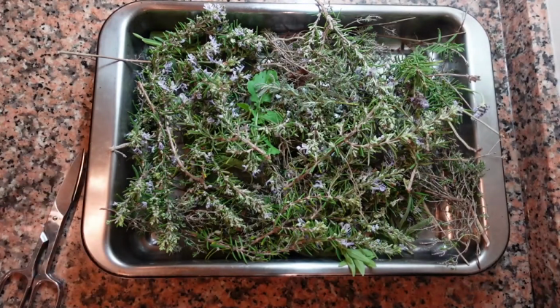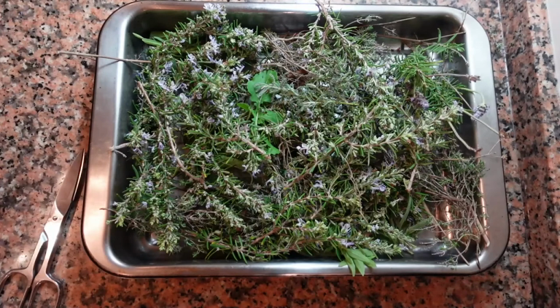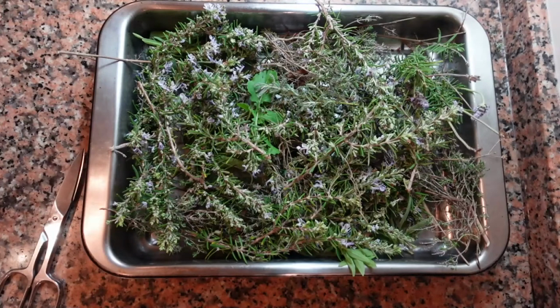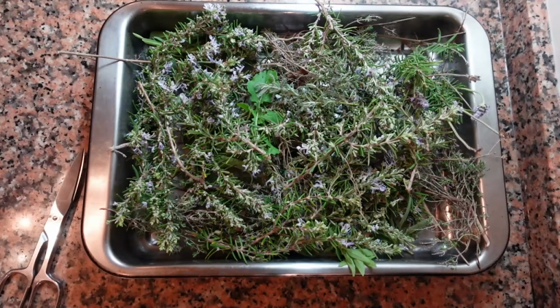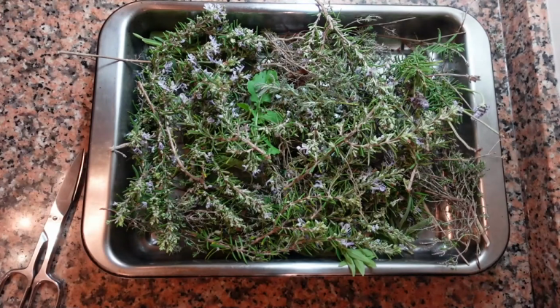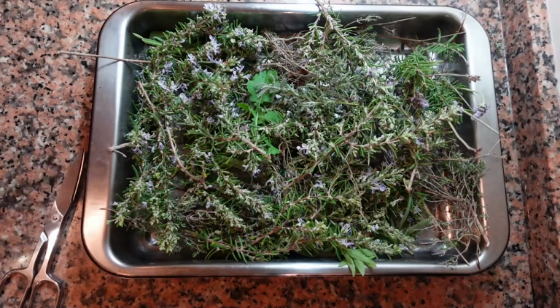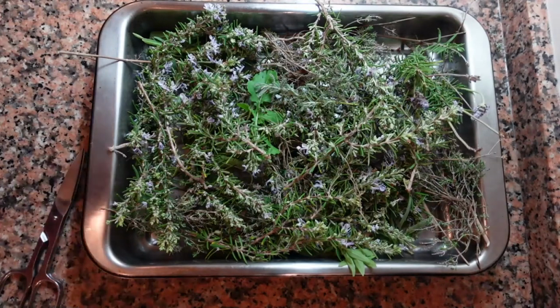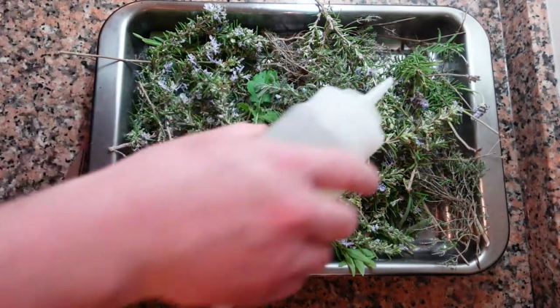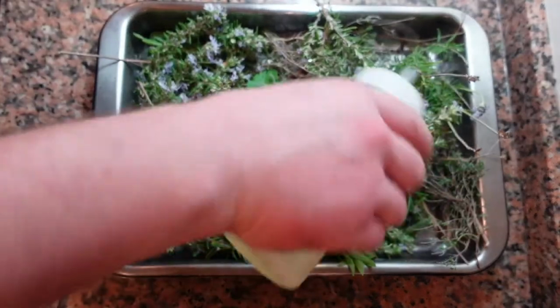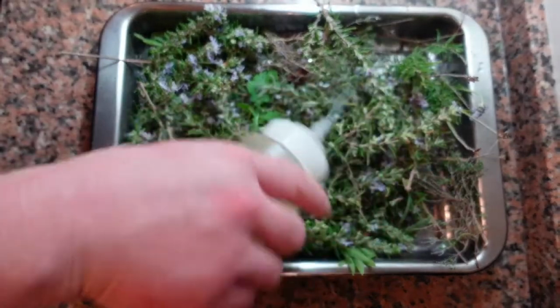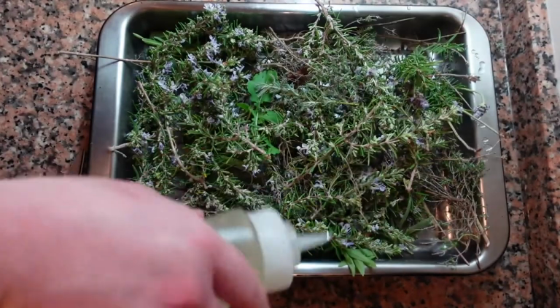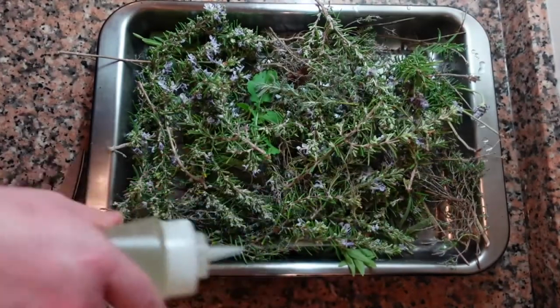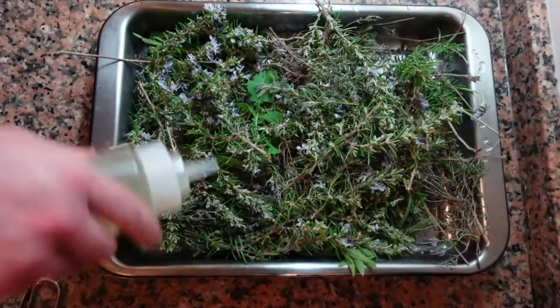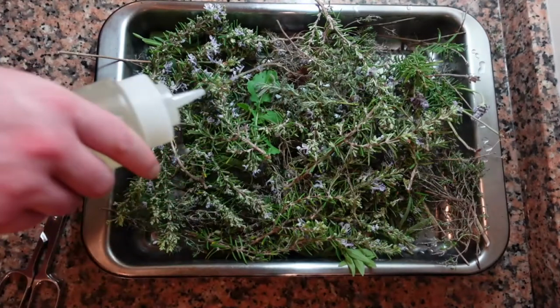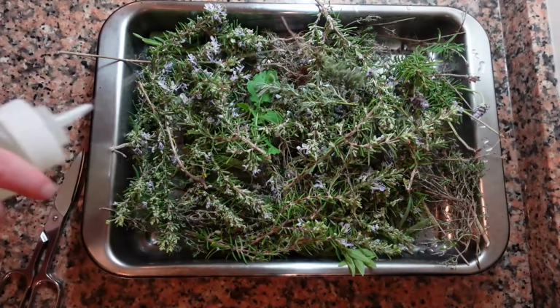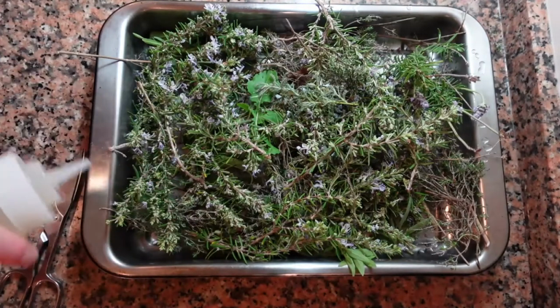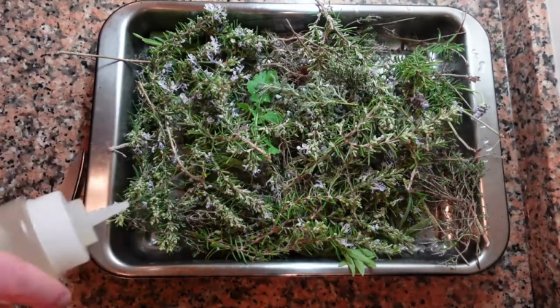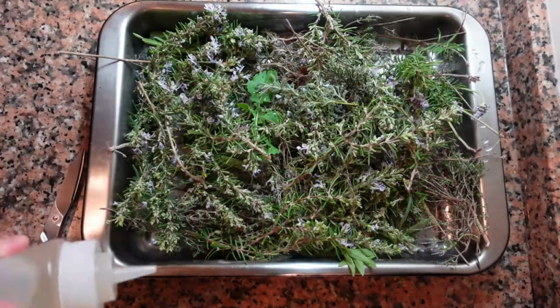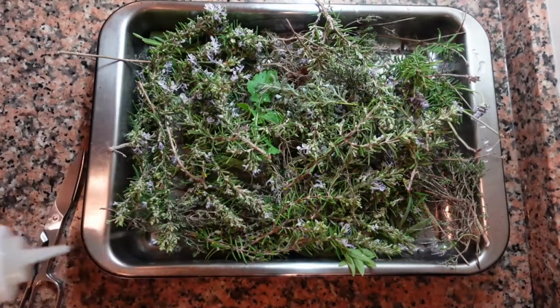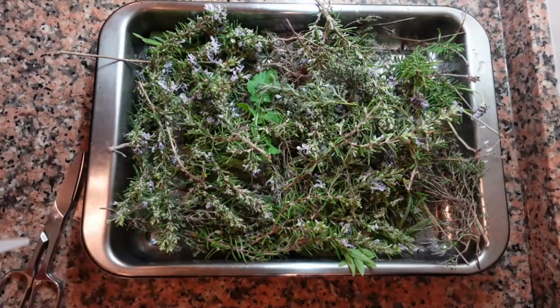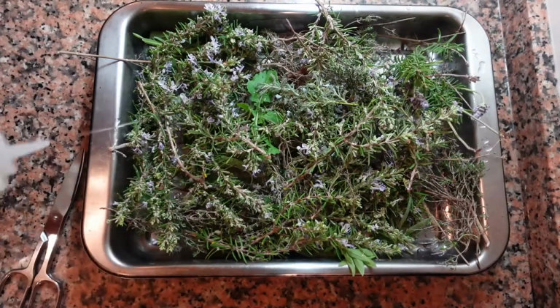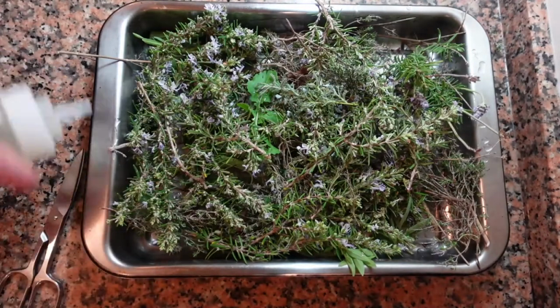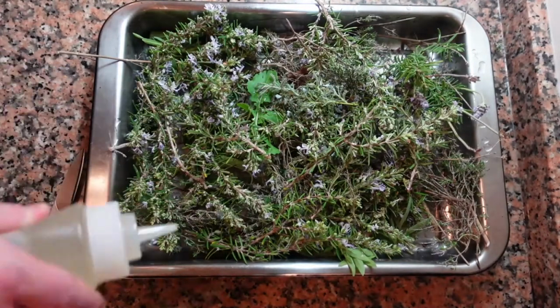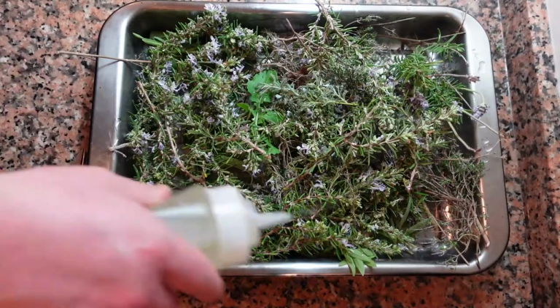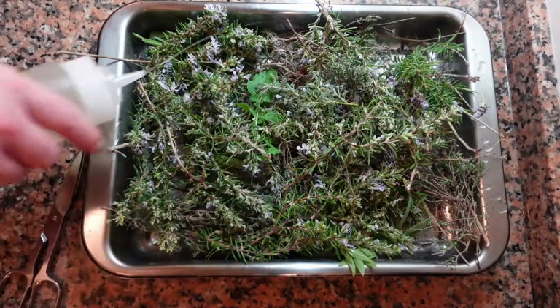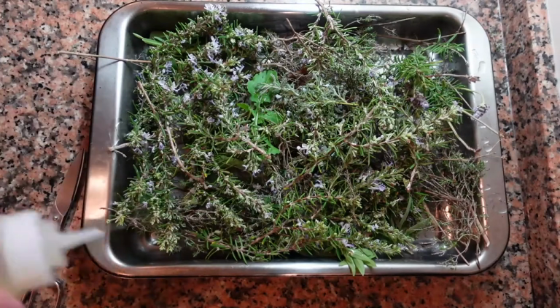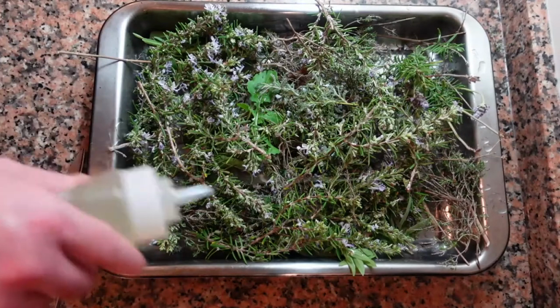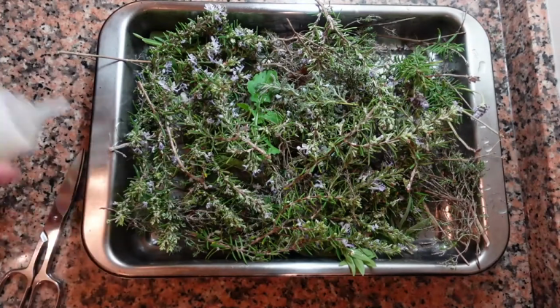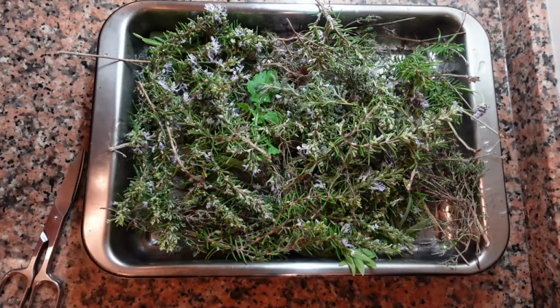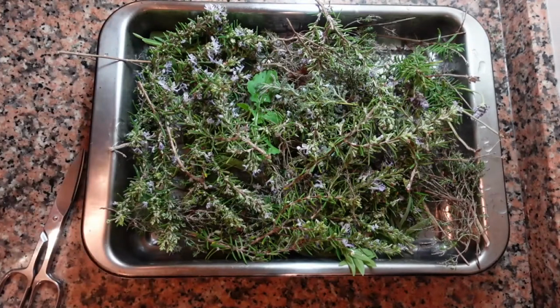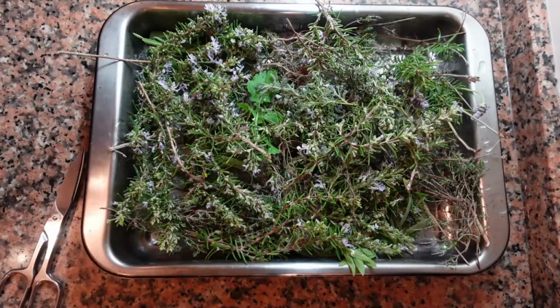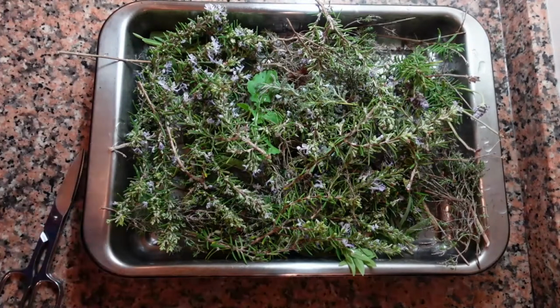When this is roasting, all of these herbs are going to perfume the quail and create a very unique flavor. It's not going to be too strong. I'm just going to add a tiny bit of olive oil on top of everything so it doesn't burn.